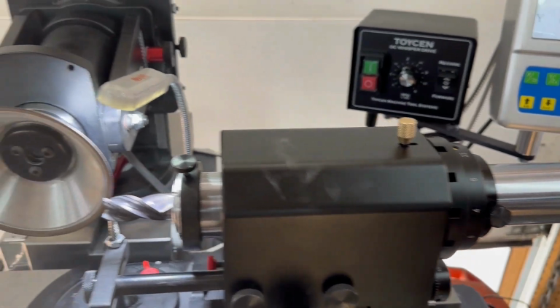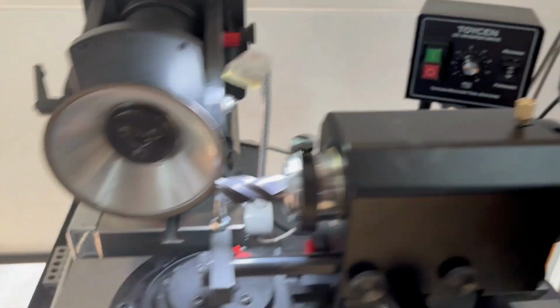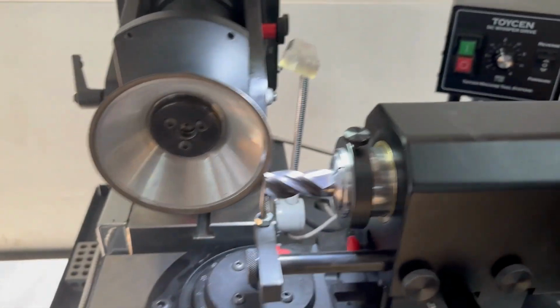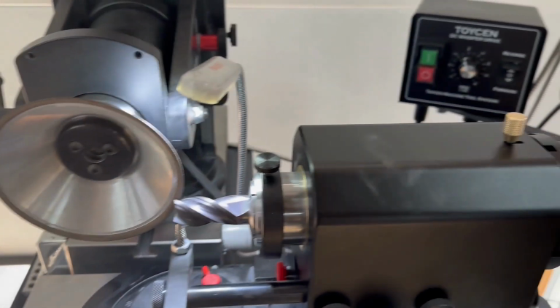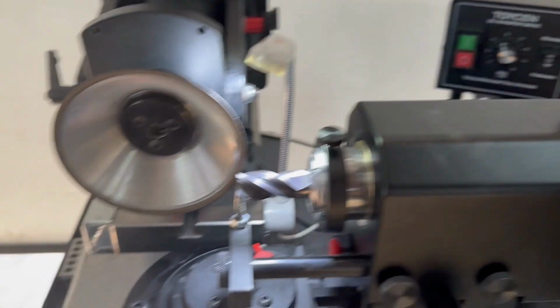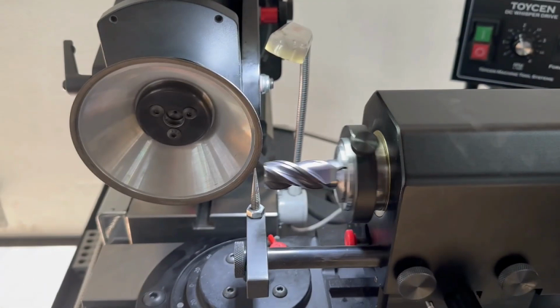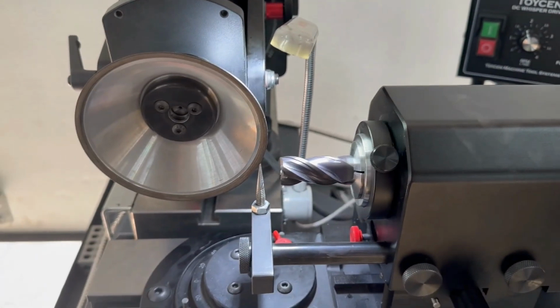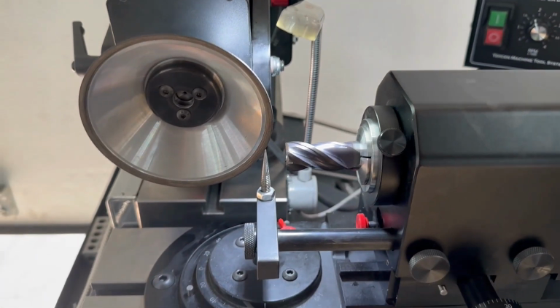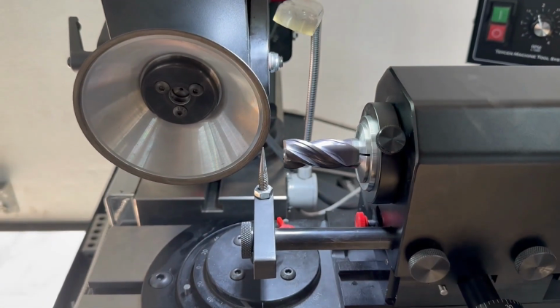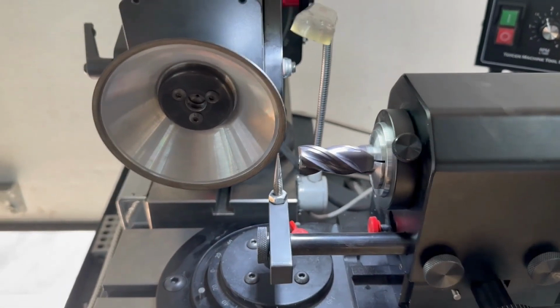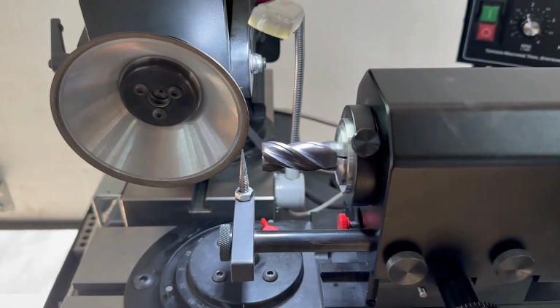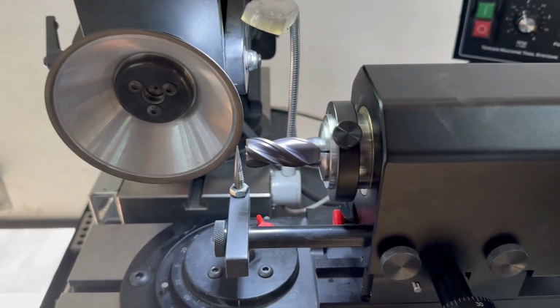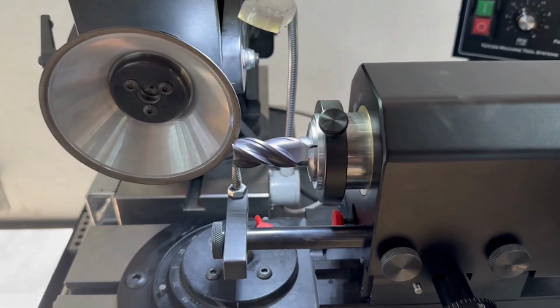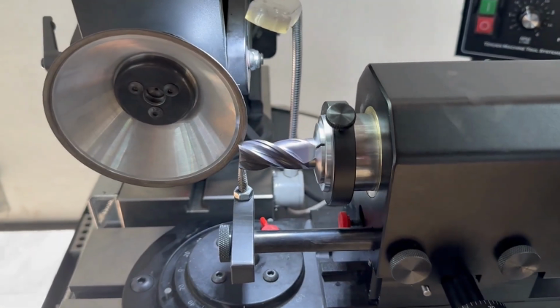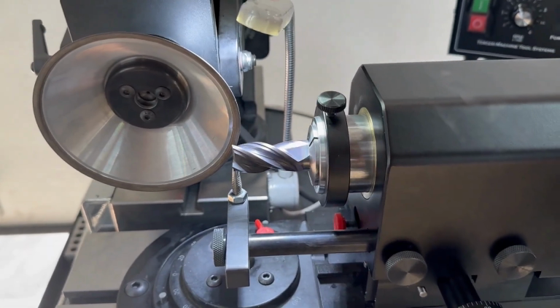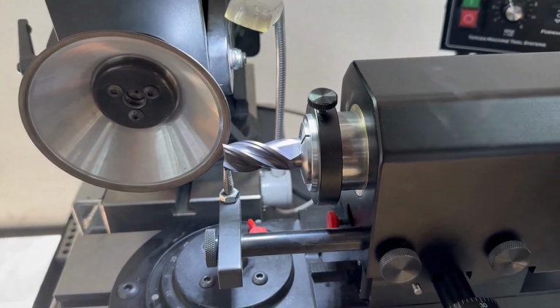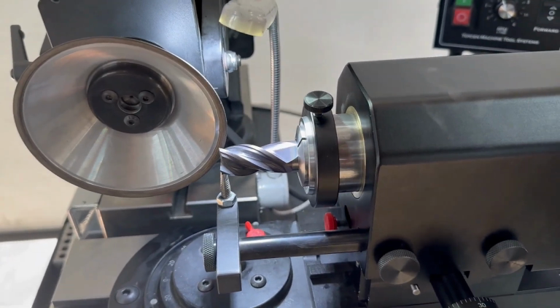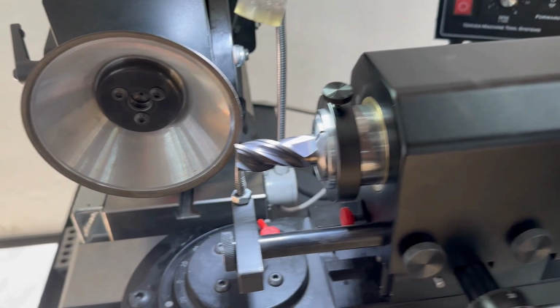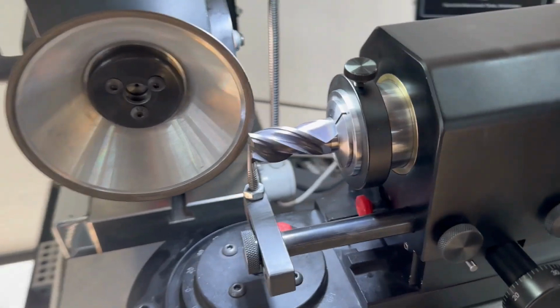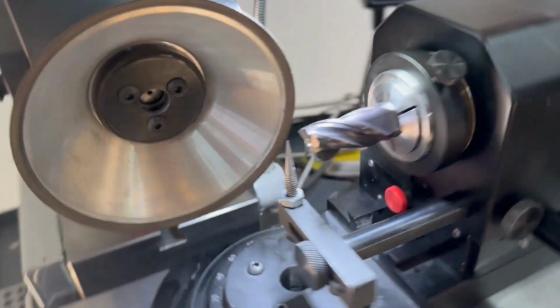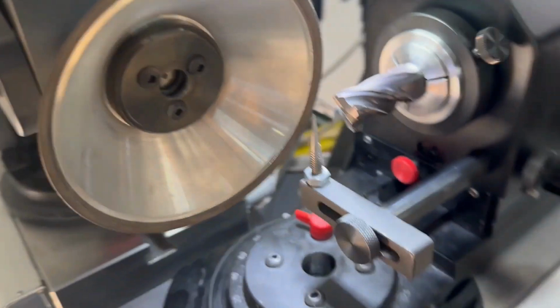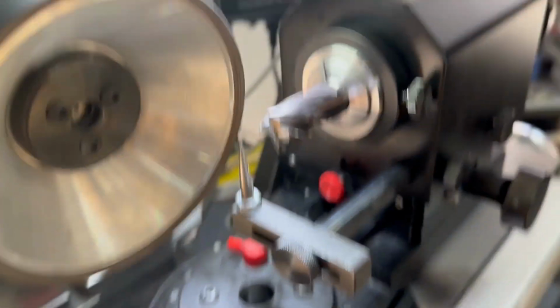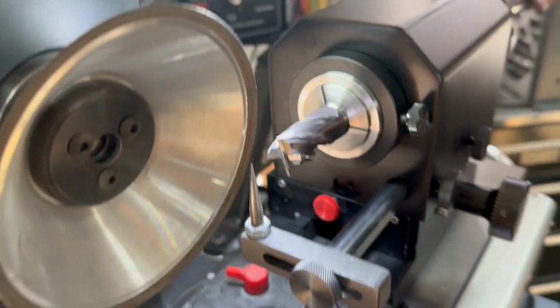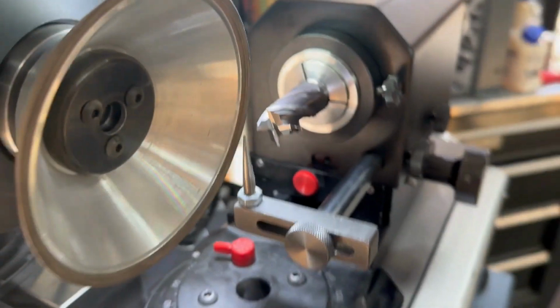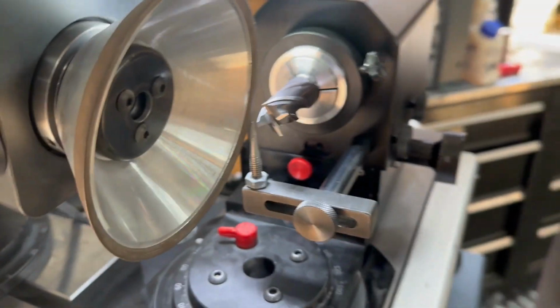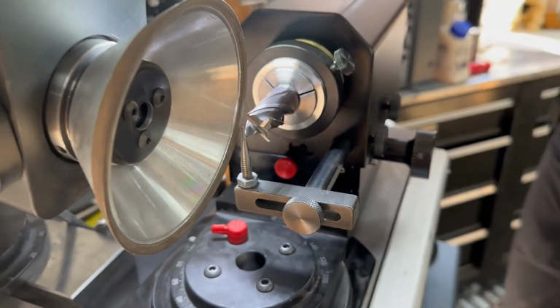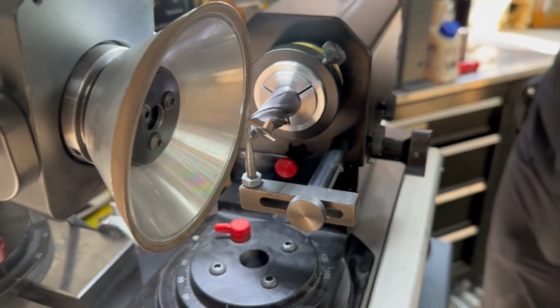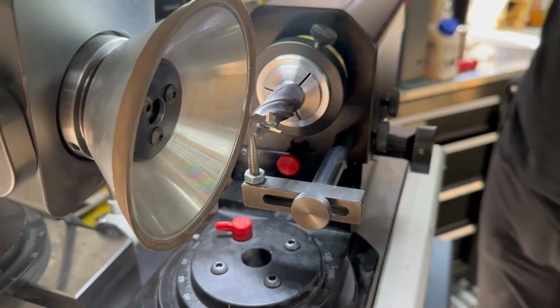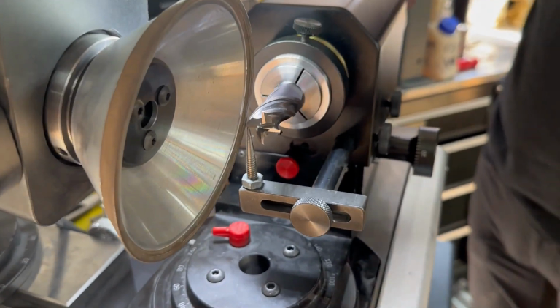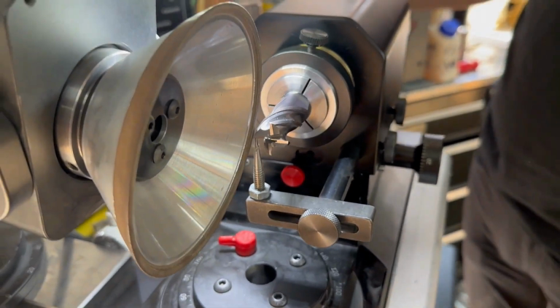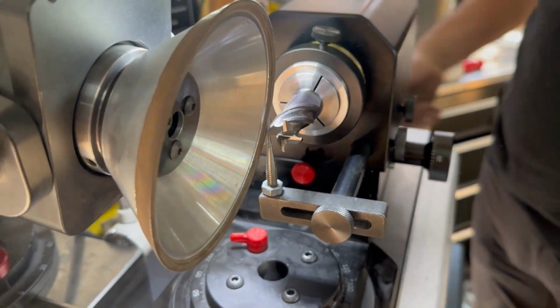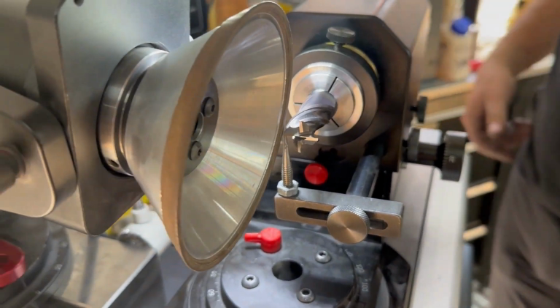We've just finished a grind. So we've loaded a tool, which means we don't know what the length is. We have the attitude that we want on the tool rest.